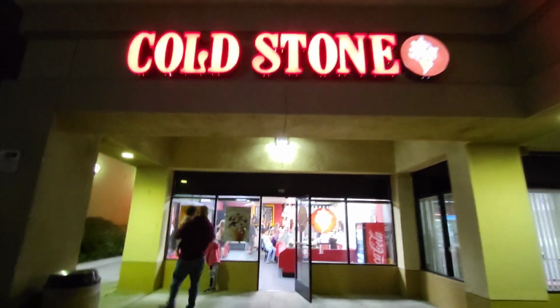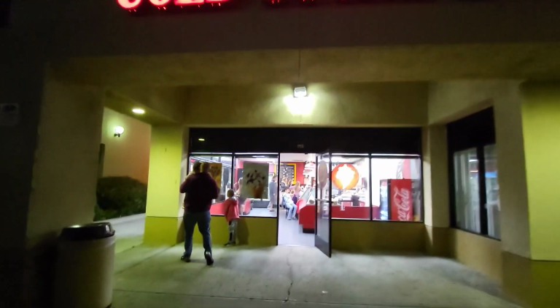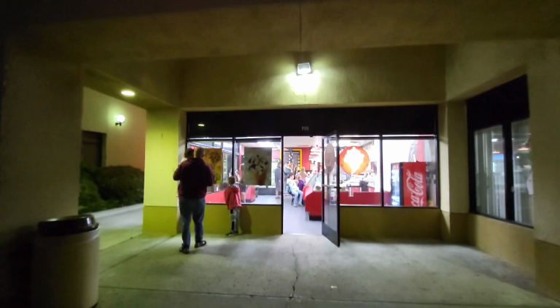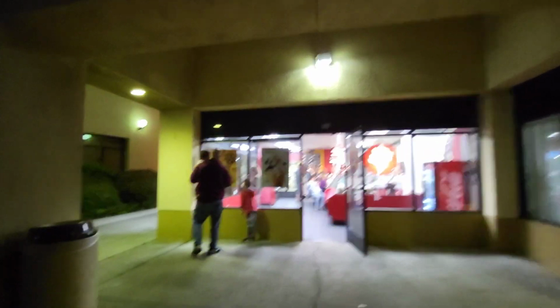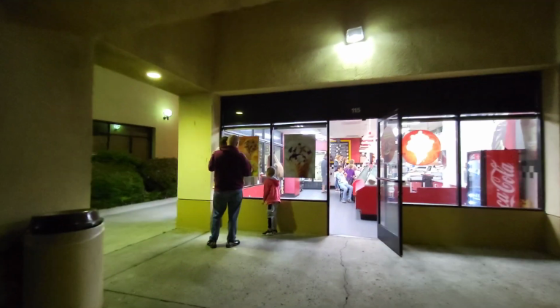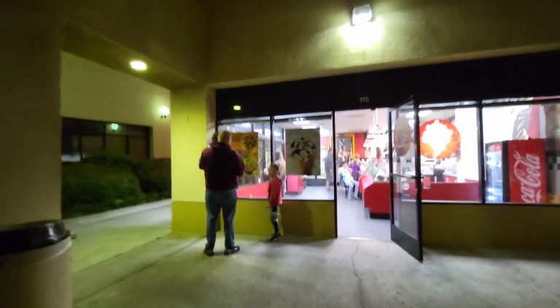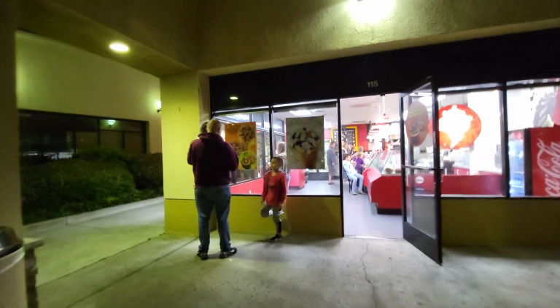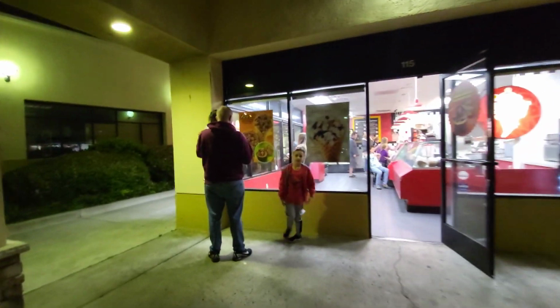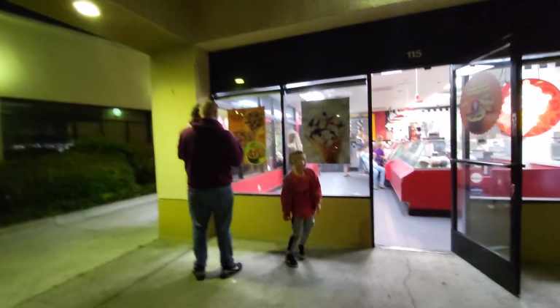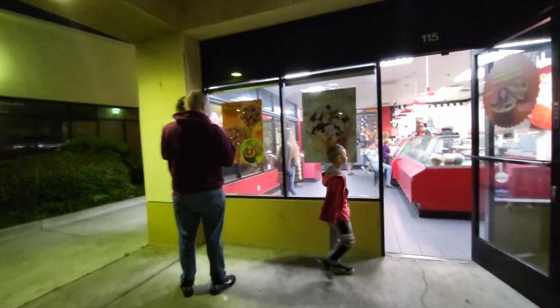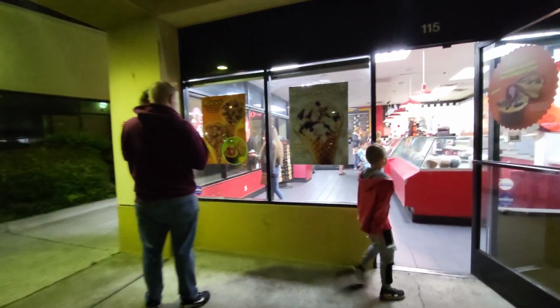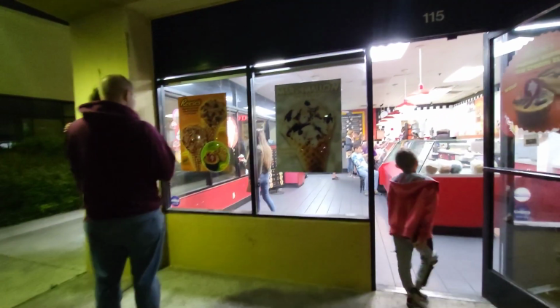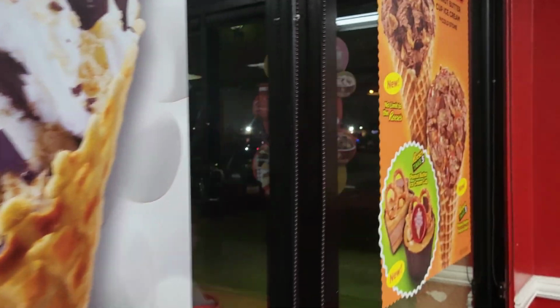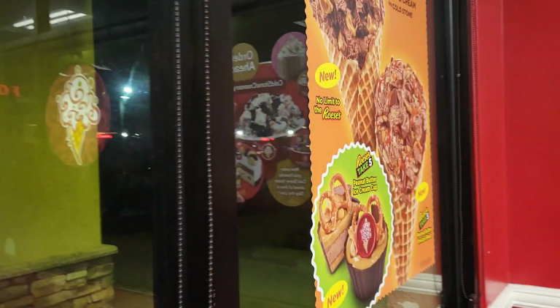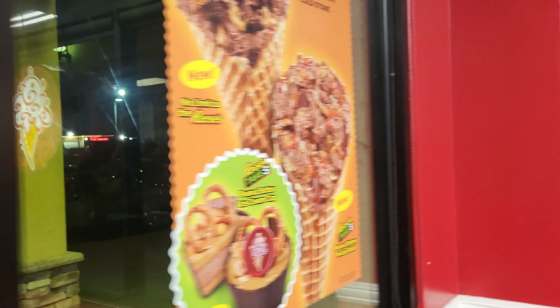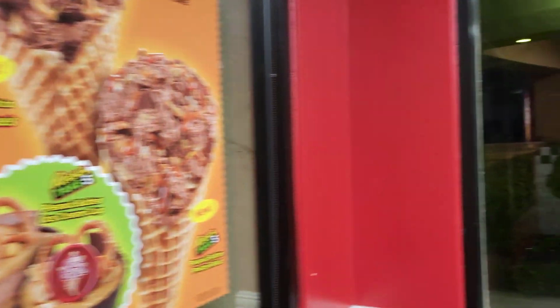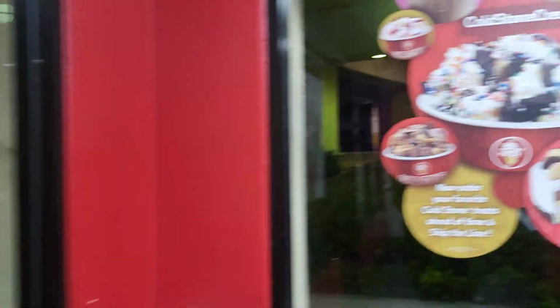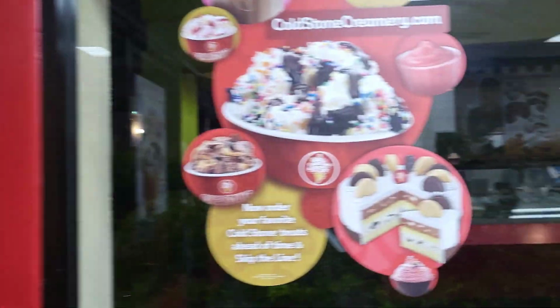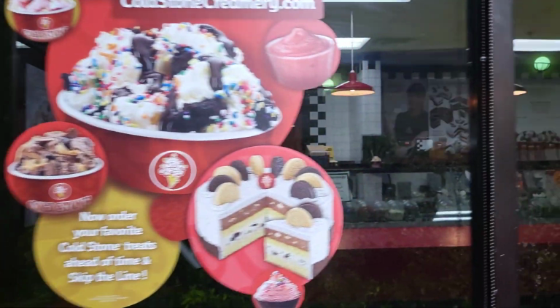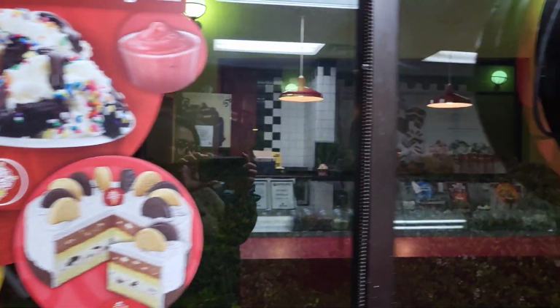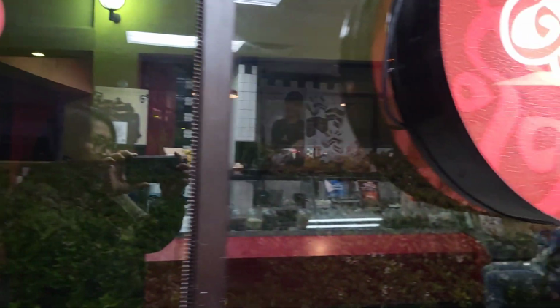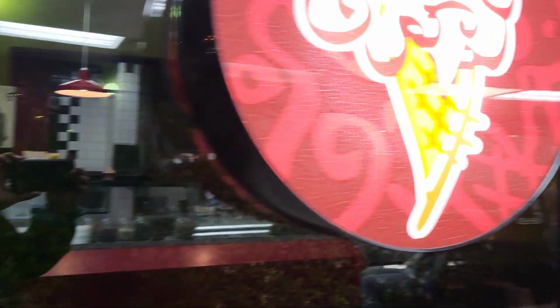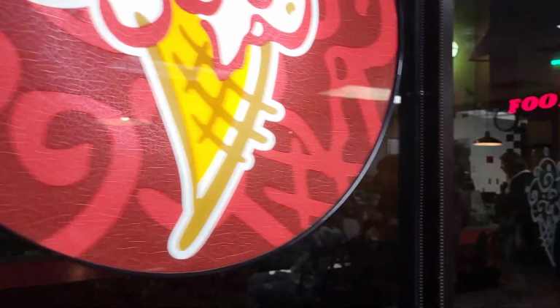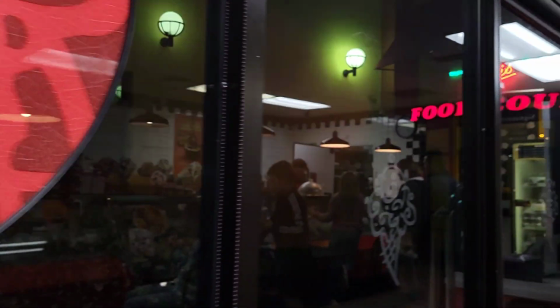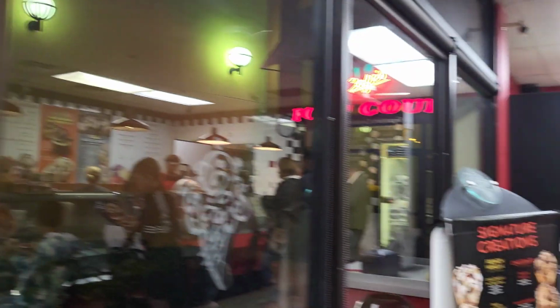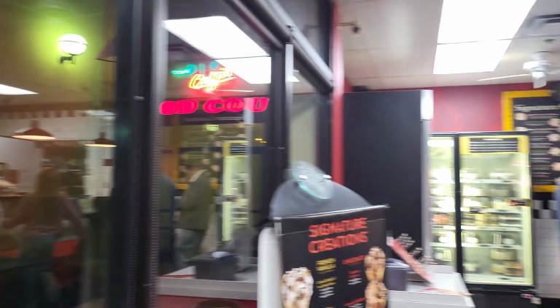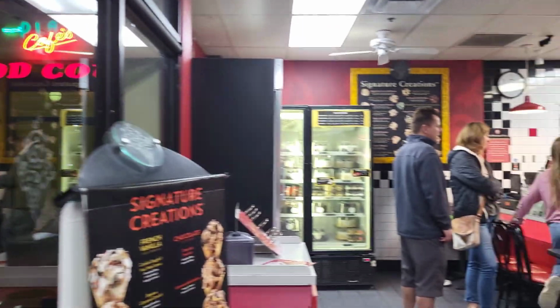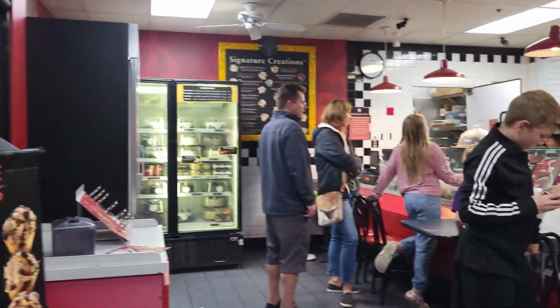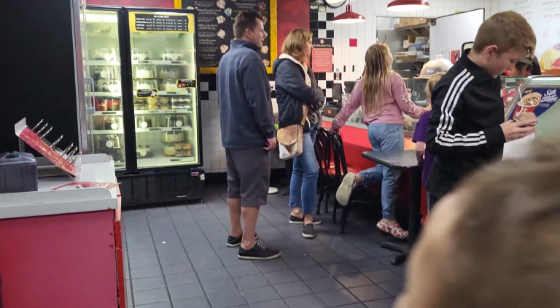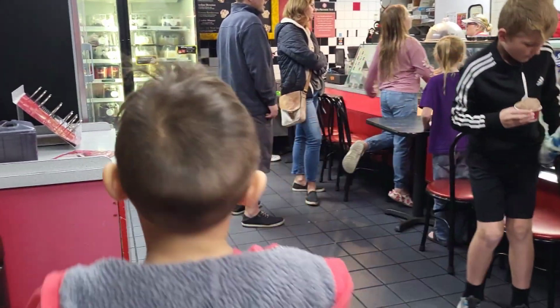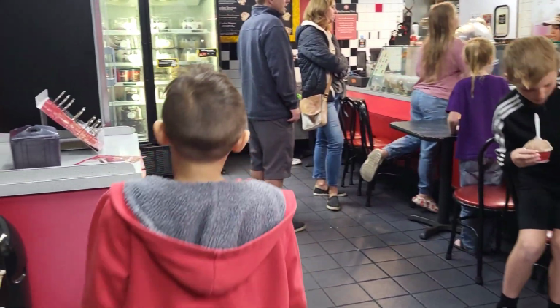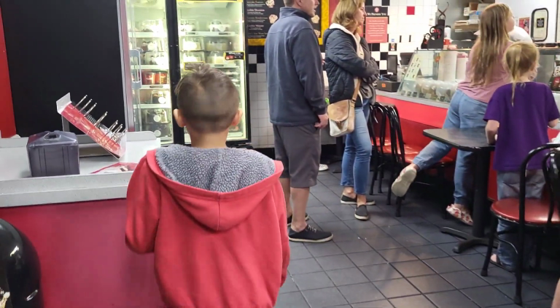Come visit Cold Stone with us today. This is the Cold Stone located in Ventura. As you can see when you walk in, they already give you ideas on their signature creations, what you can order, flavor and topping combinations.